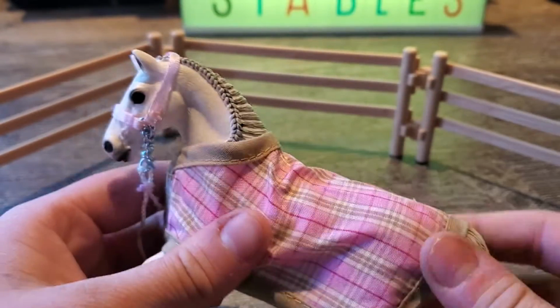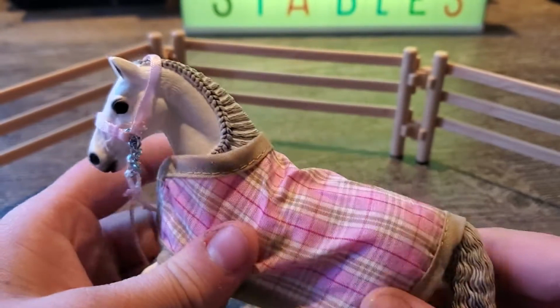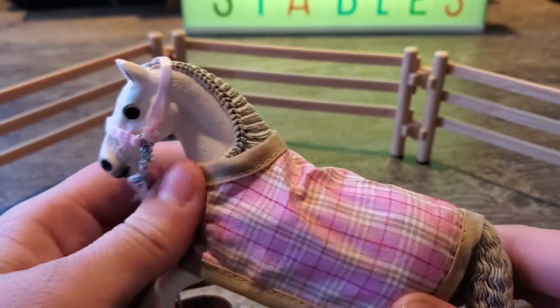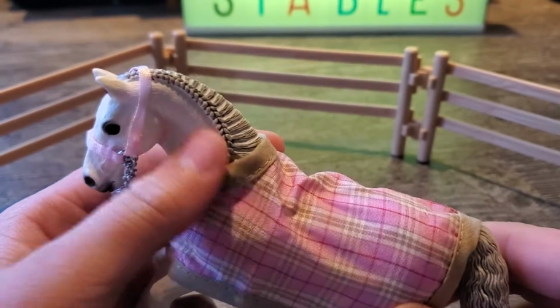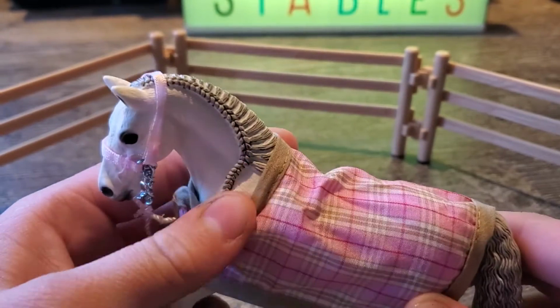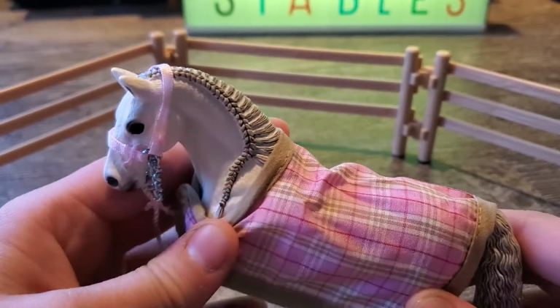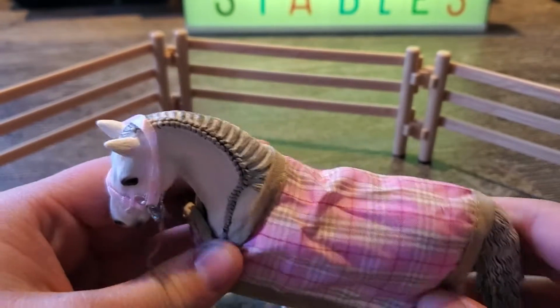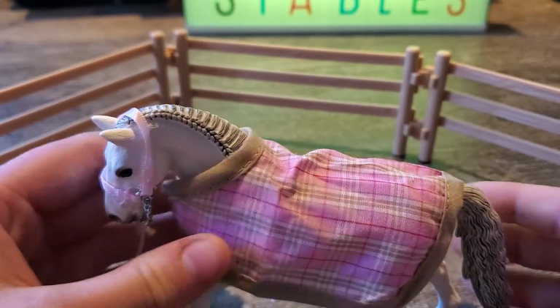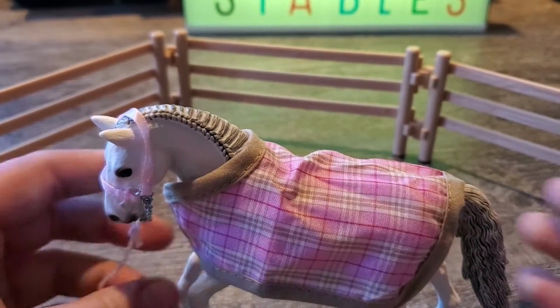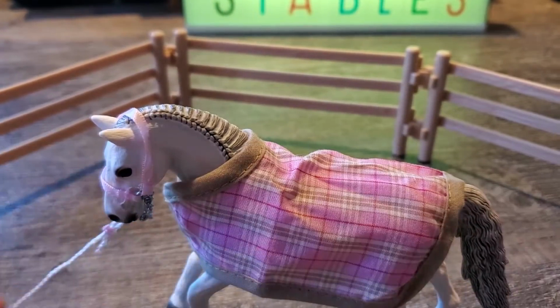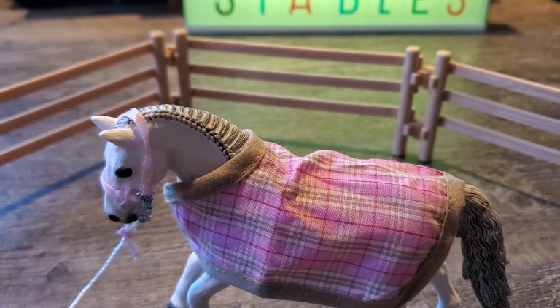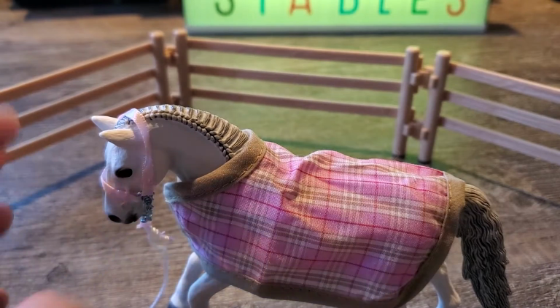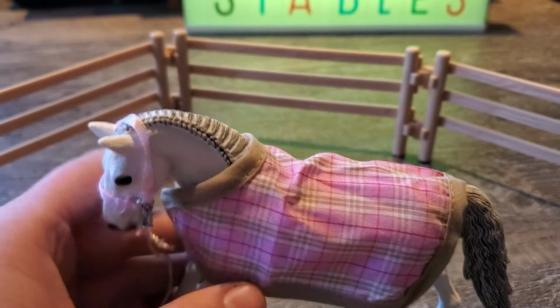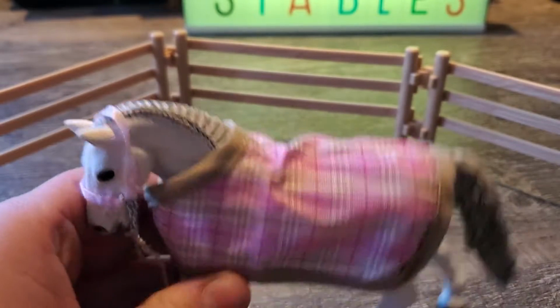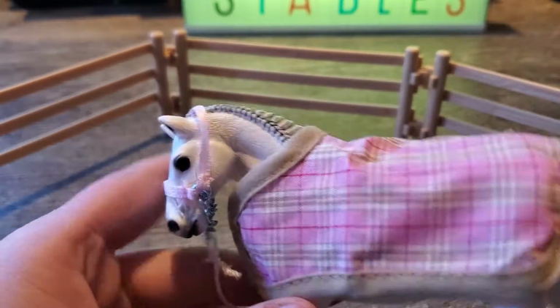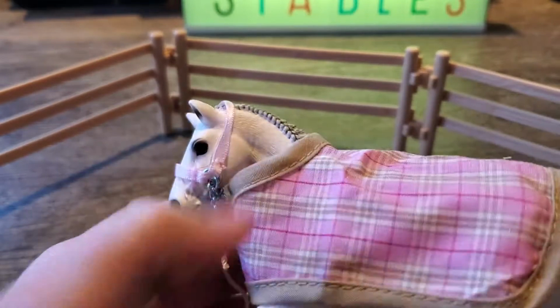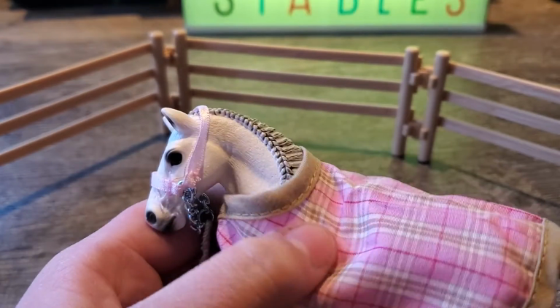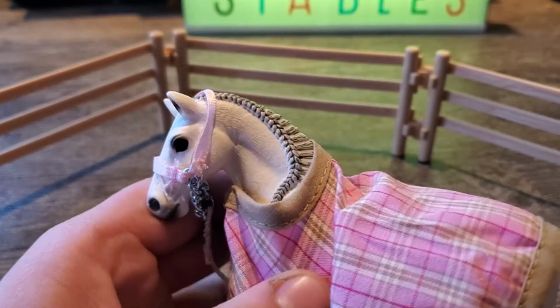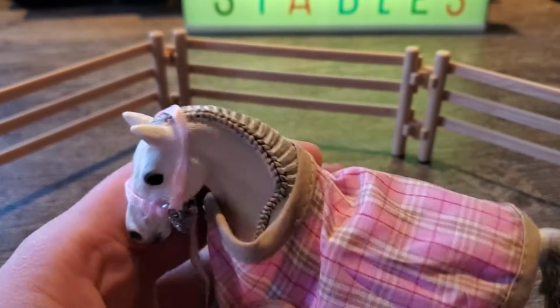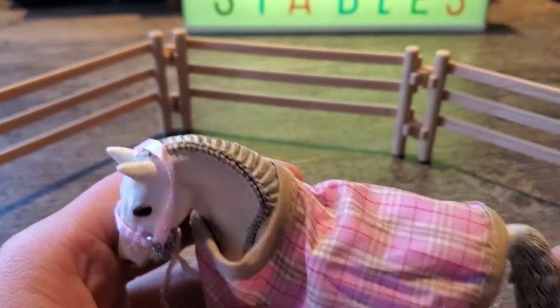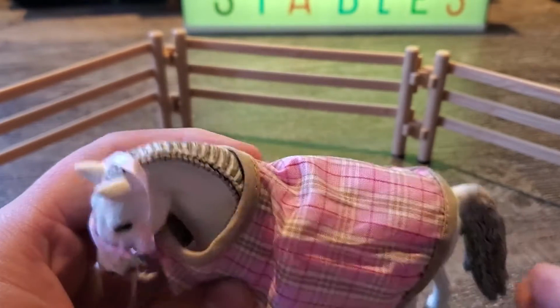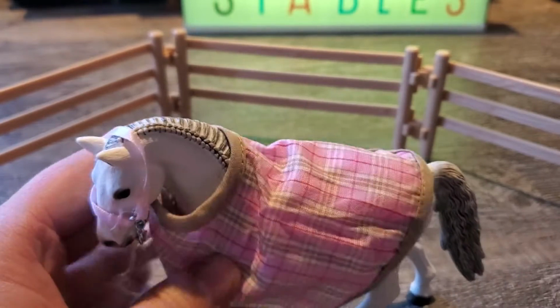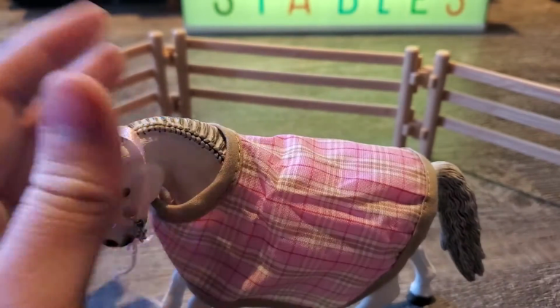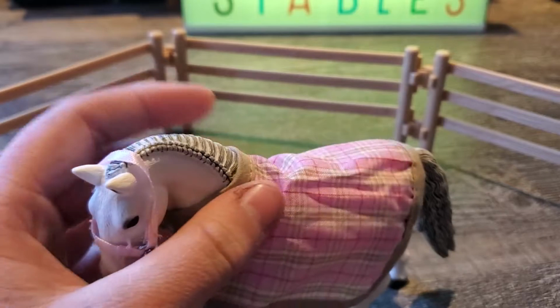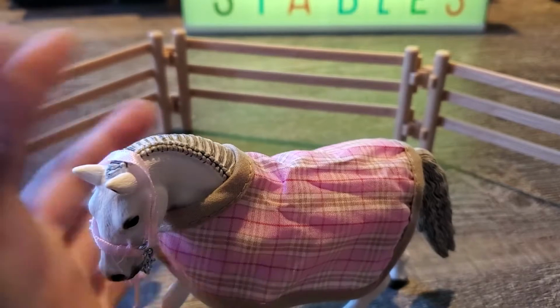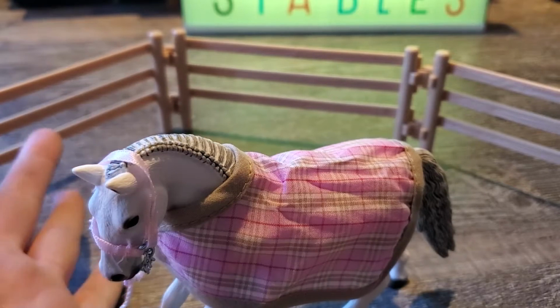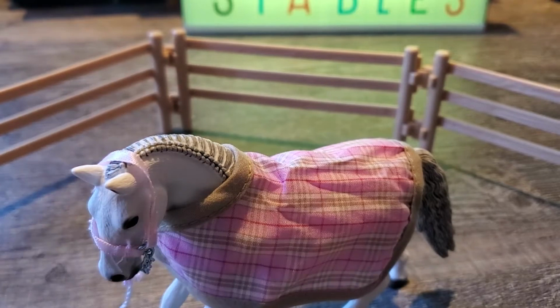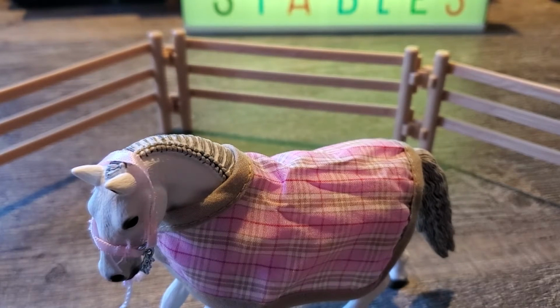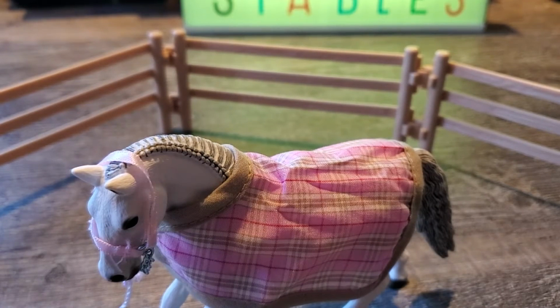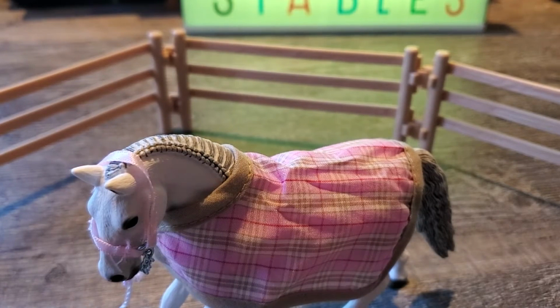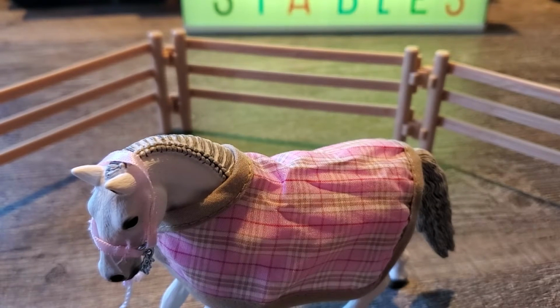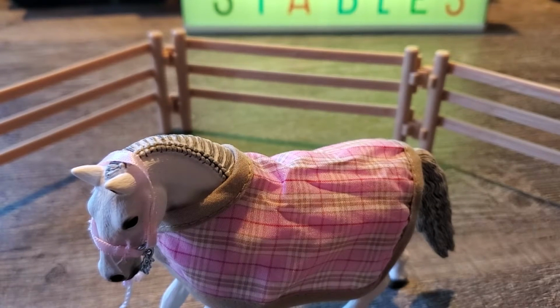I know you might think I already have this horse, but actually that is my sister's horse. I'll show my sister's horse to you too. I'll be right back.